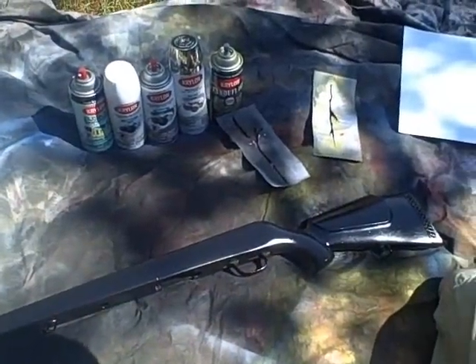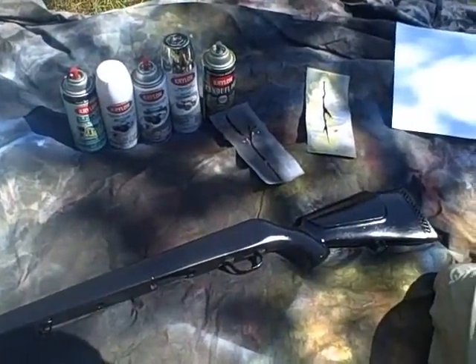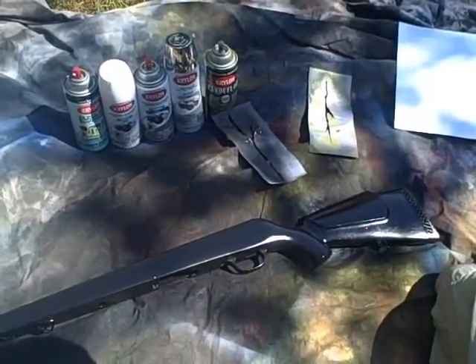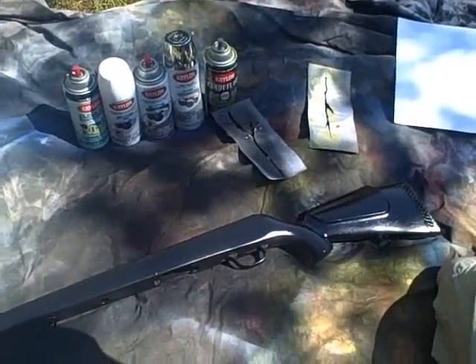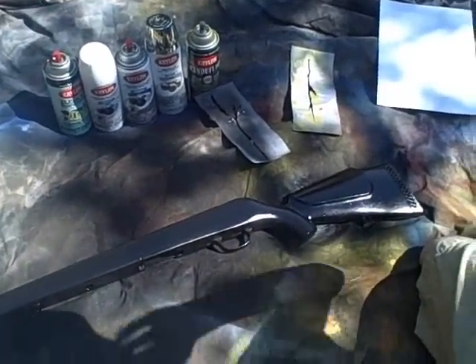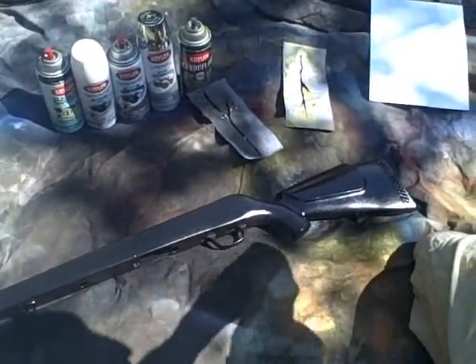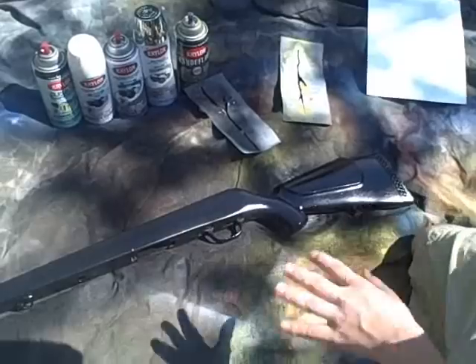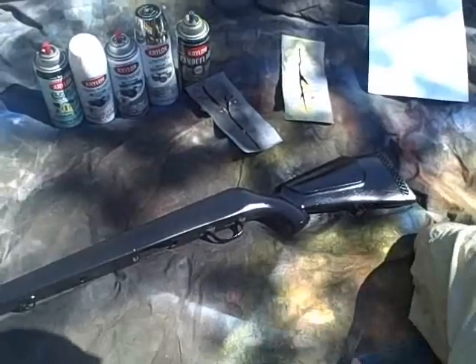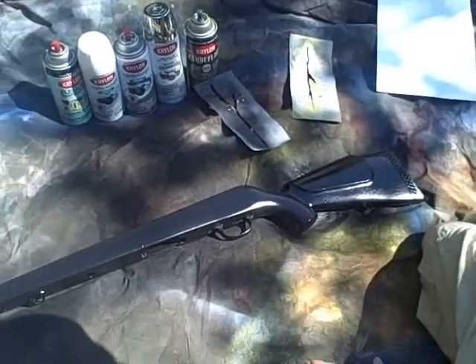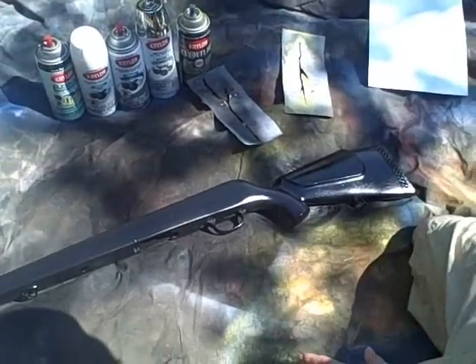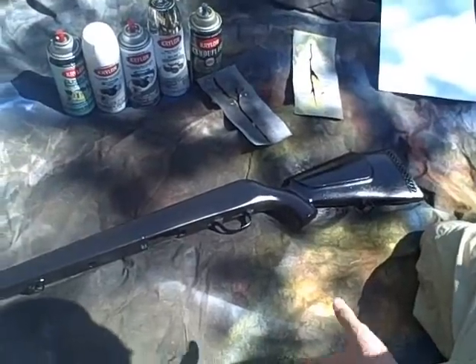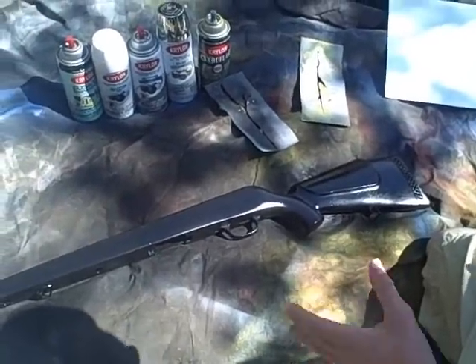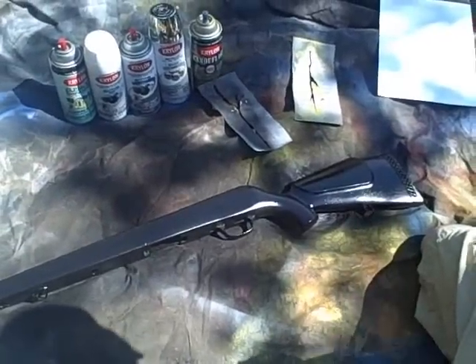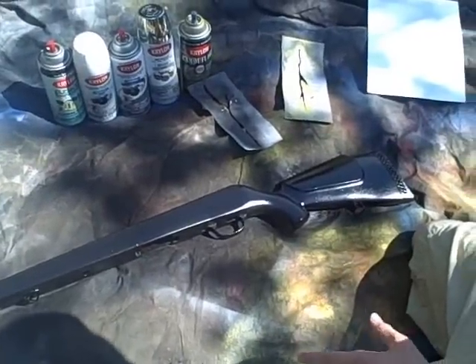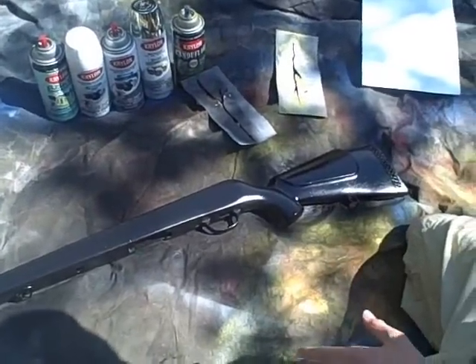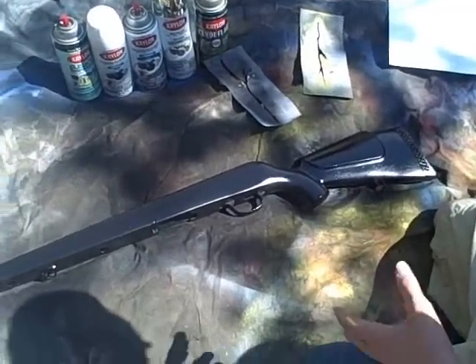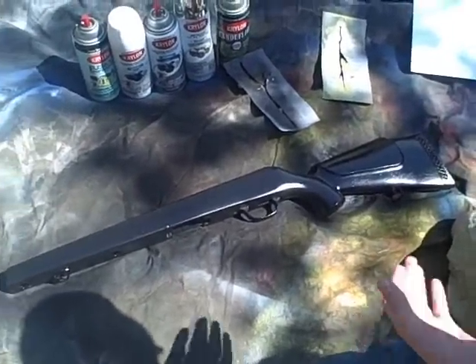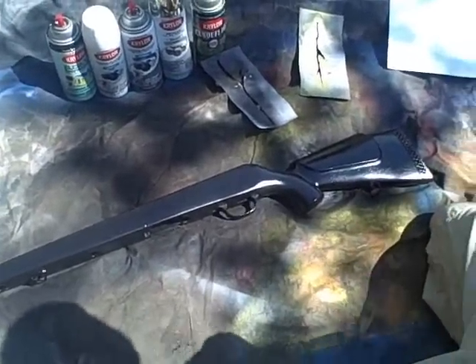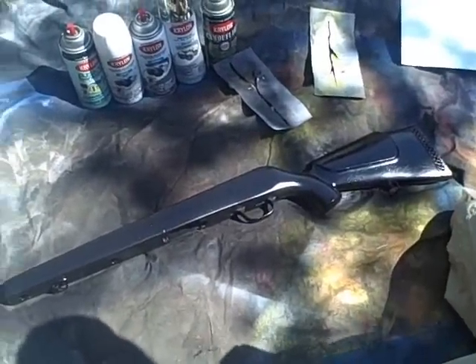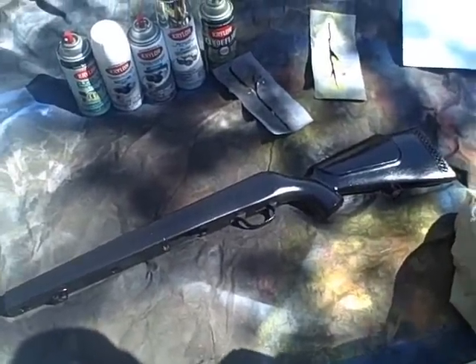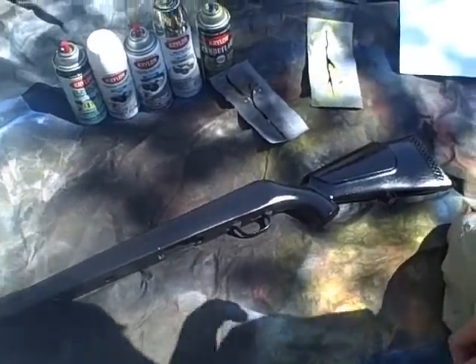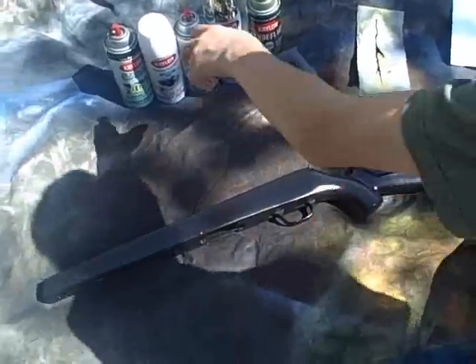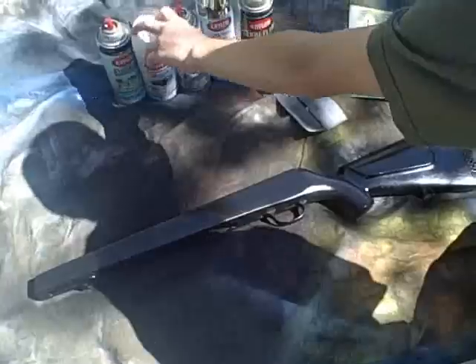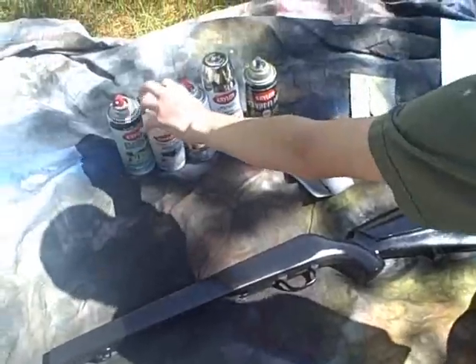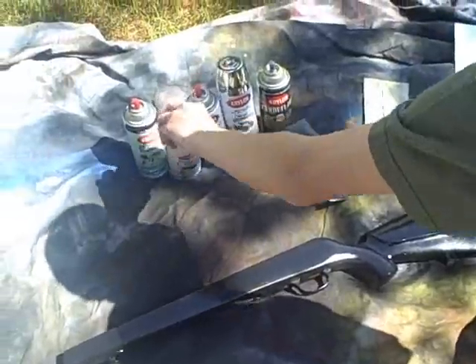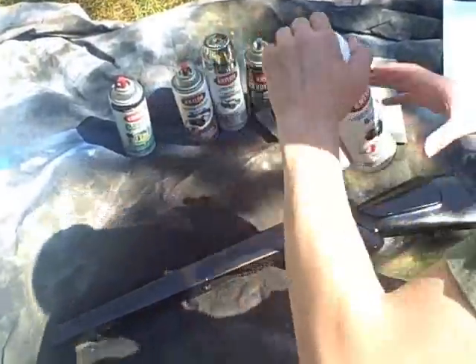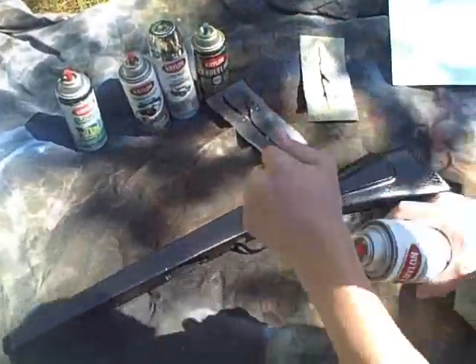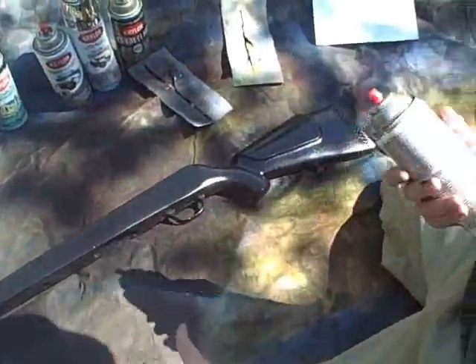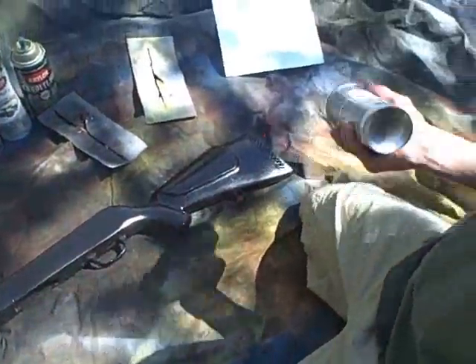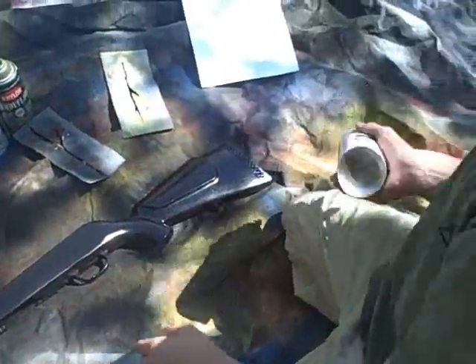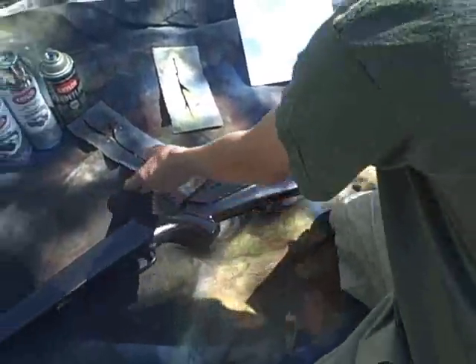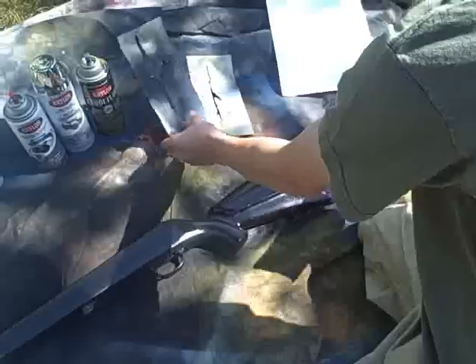Basically, you're going to want to do the basic steps. Cover up everything you don't want painted with painter's tape and then spray down. Your first color will be white. This is a primer, so it's only going to work better.